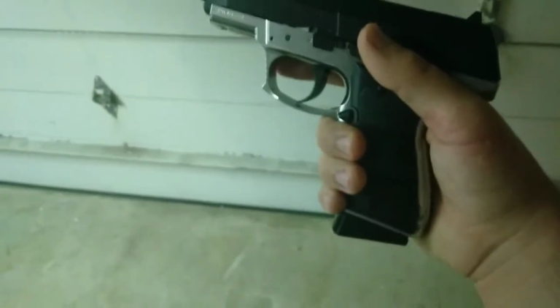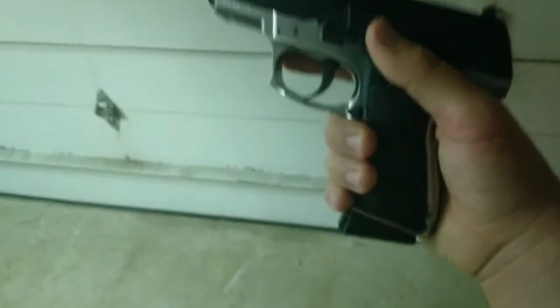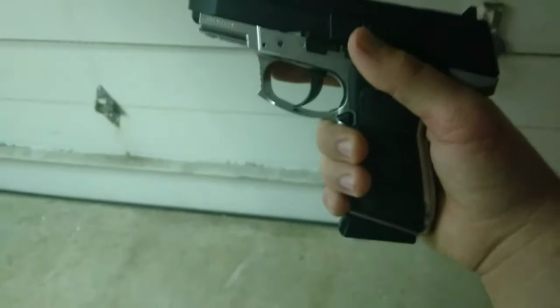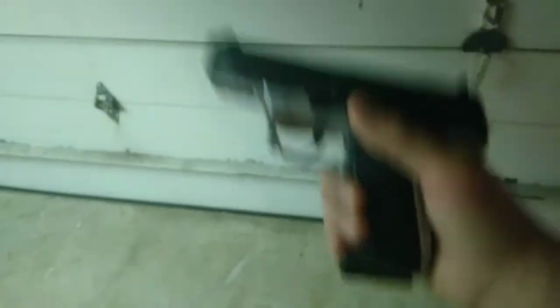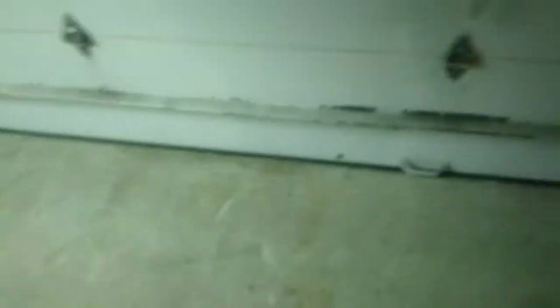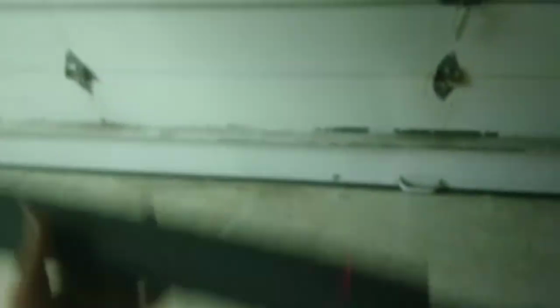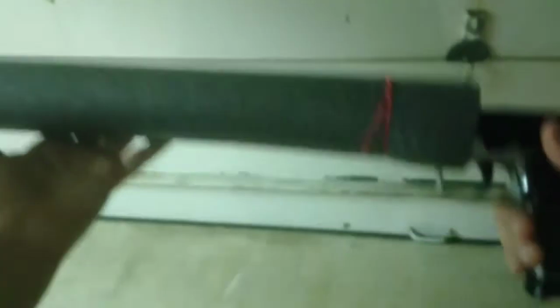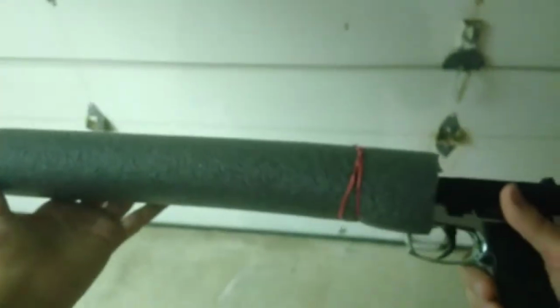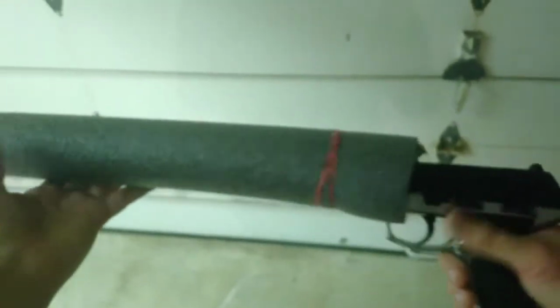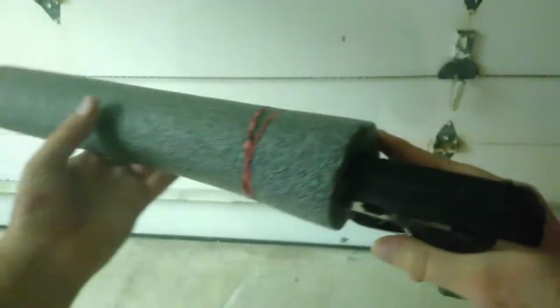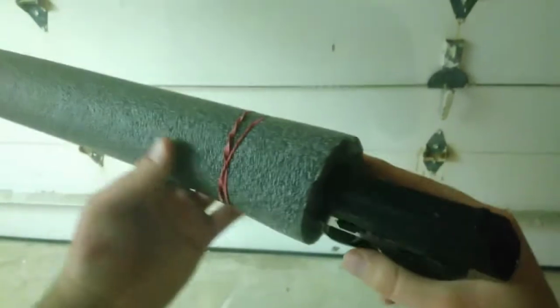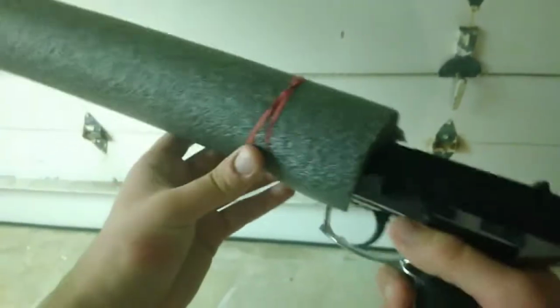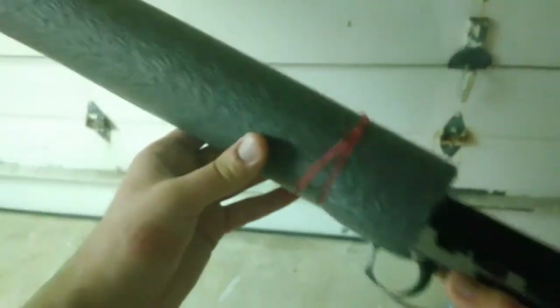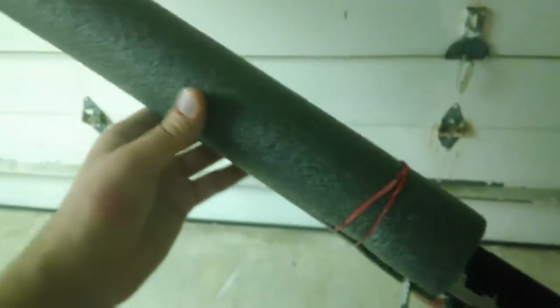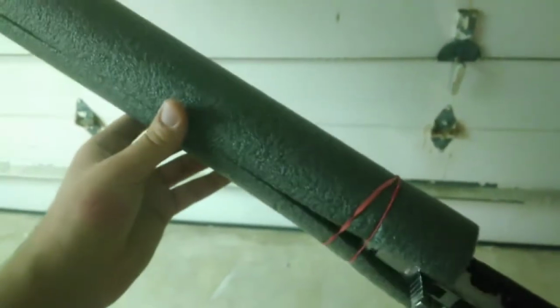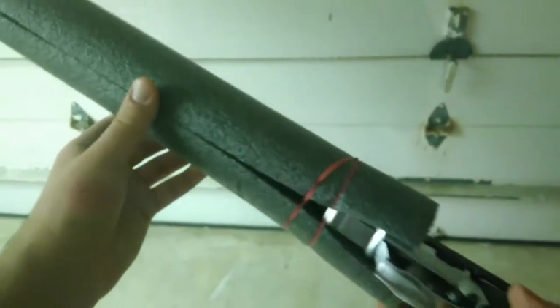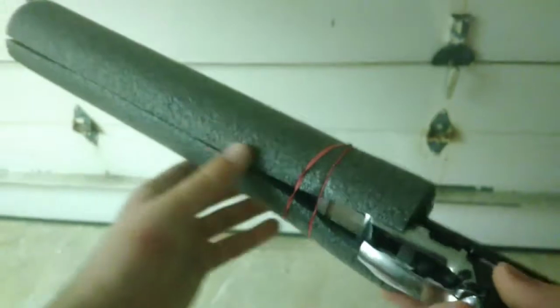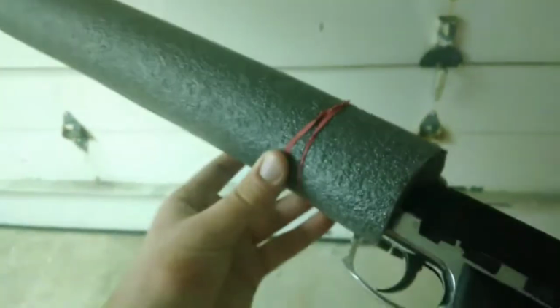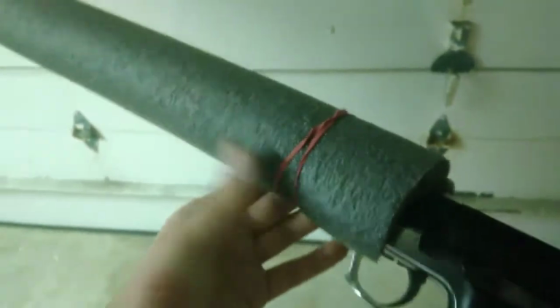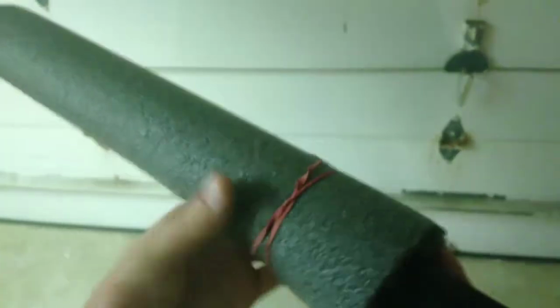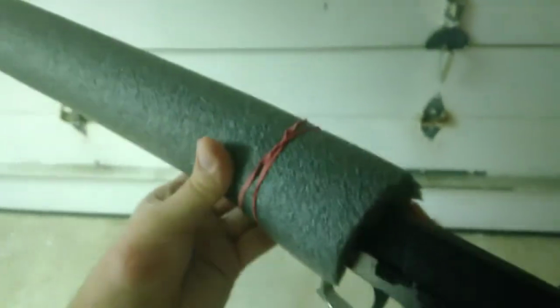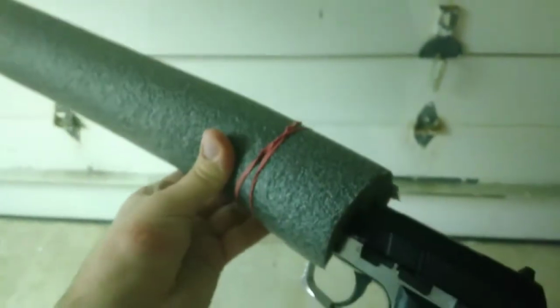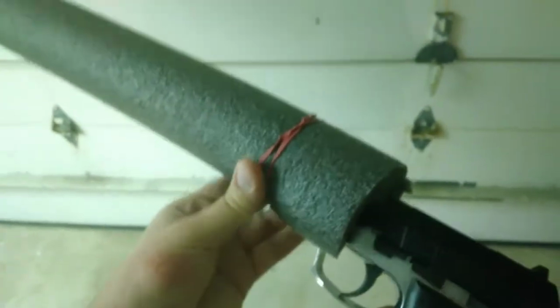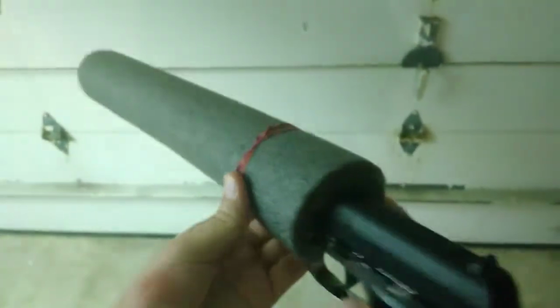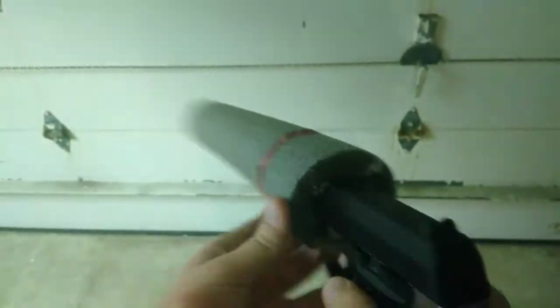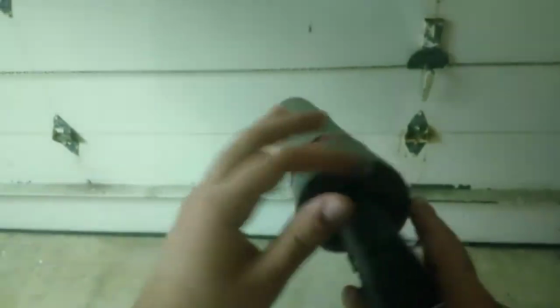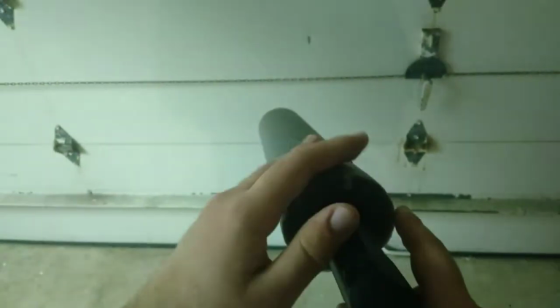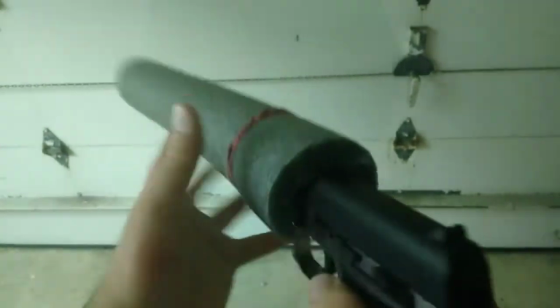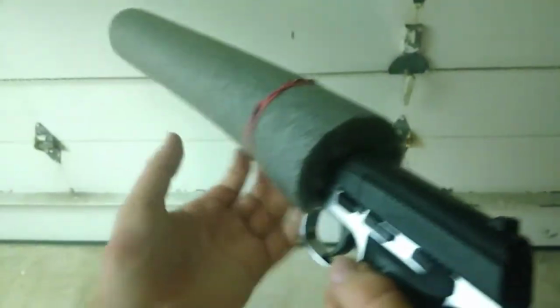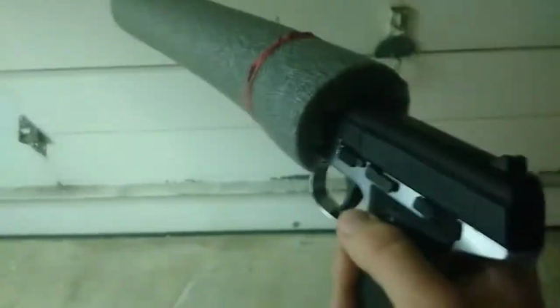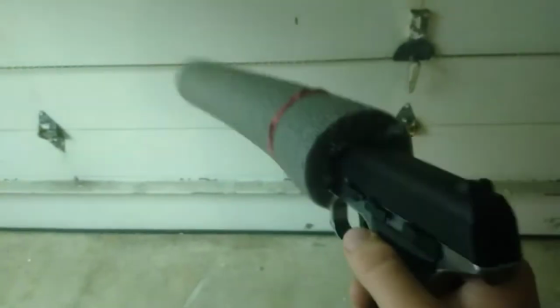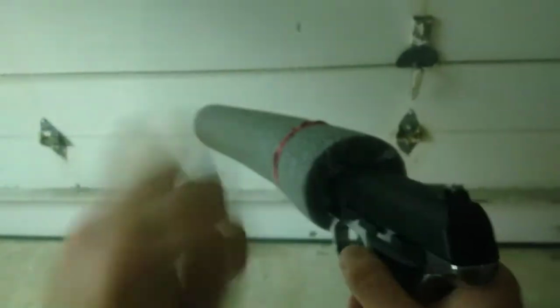Let me show you how the gun looks with the suppressor on. Here's the gun with the suppressor — as you can see, it's a pool noodle with a rubber band to hopefully close it off so all the gases won't escape underneath and make a loud pop.